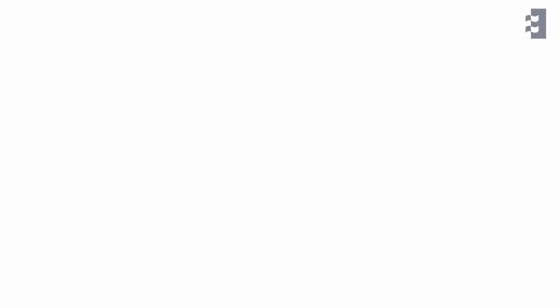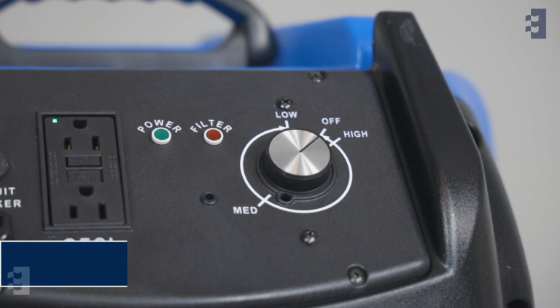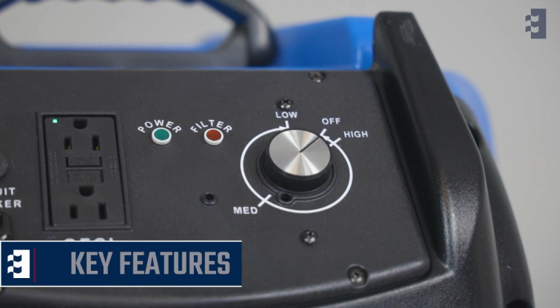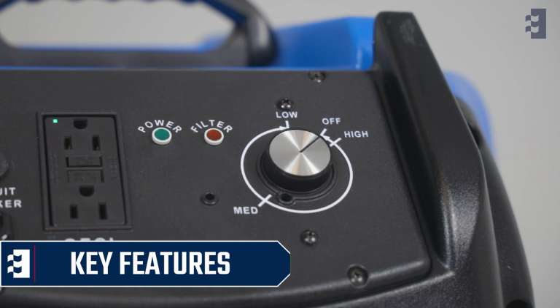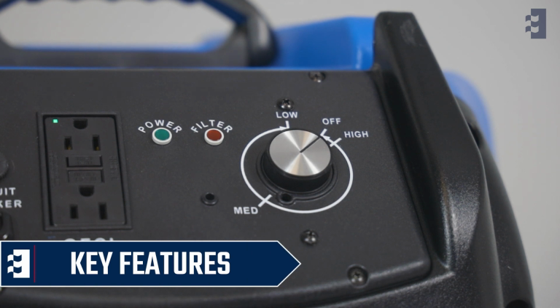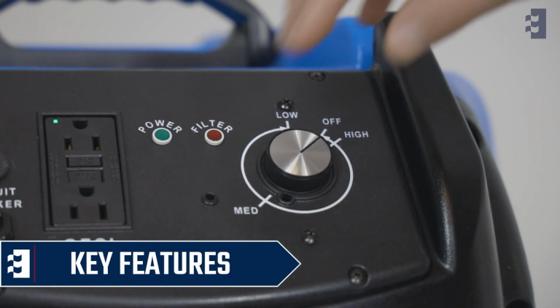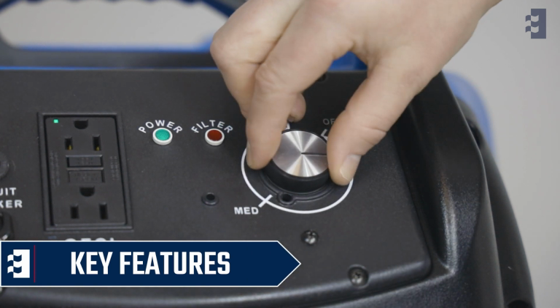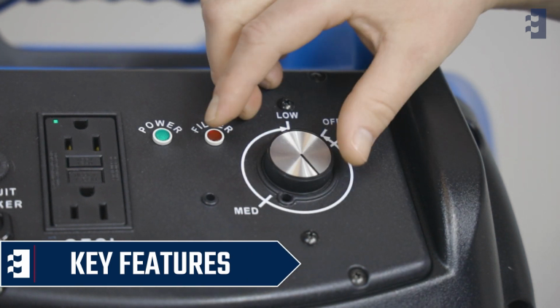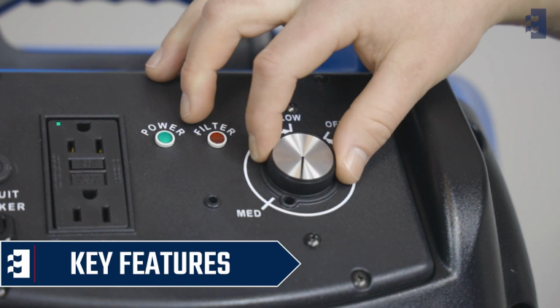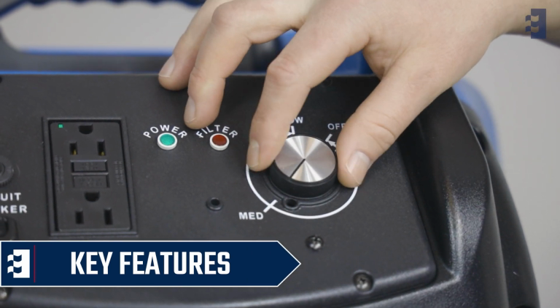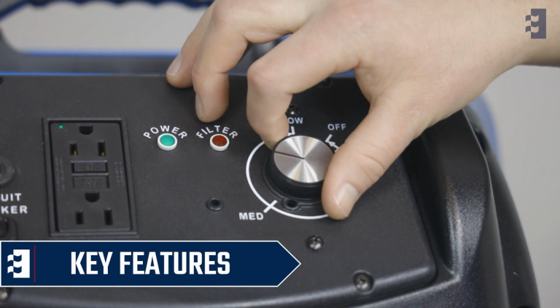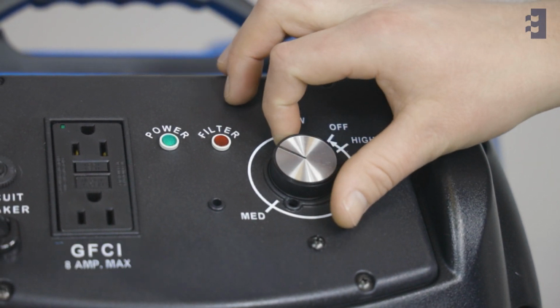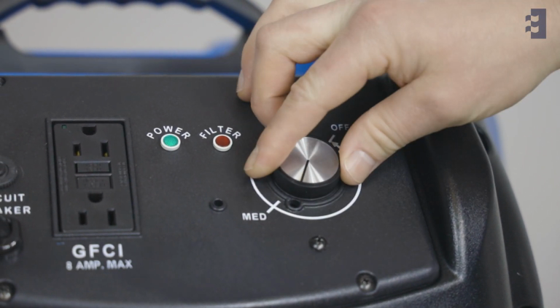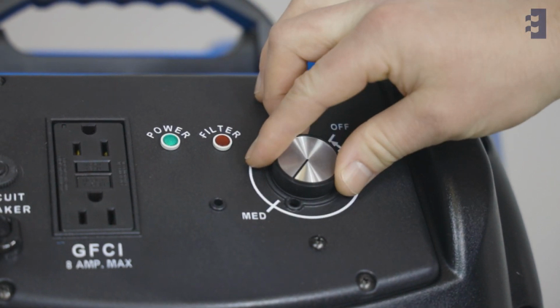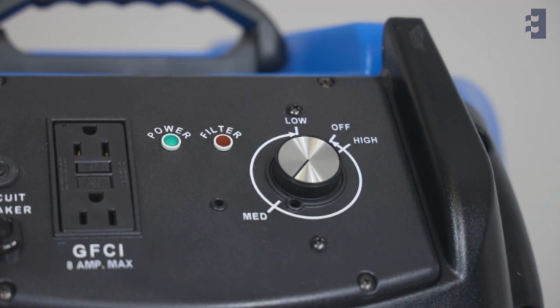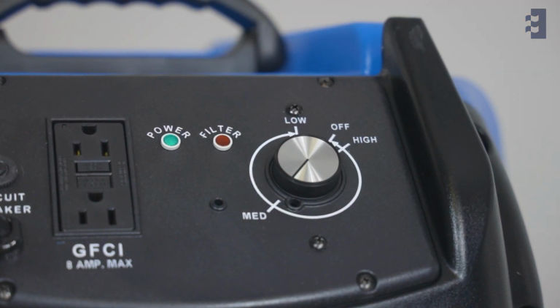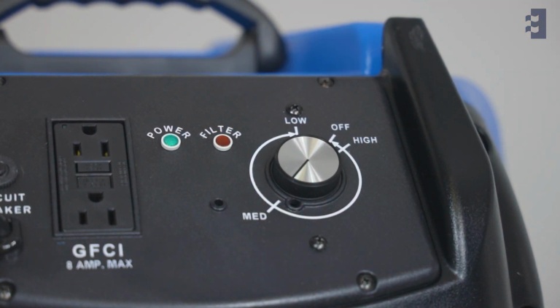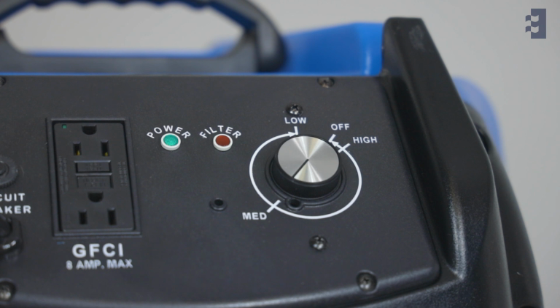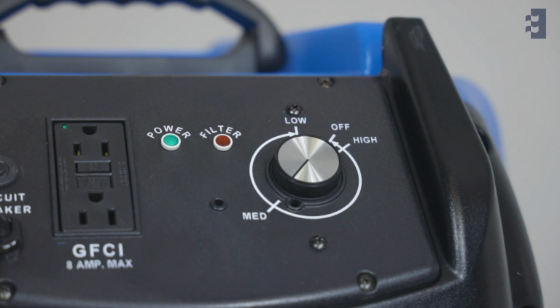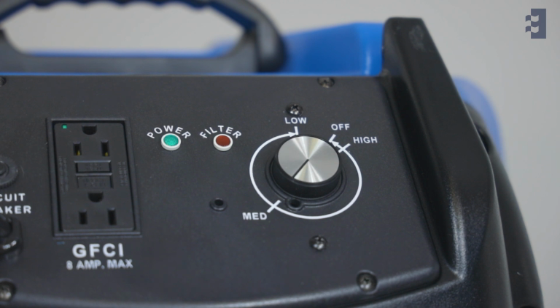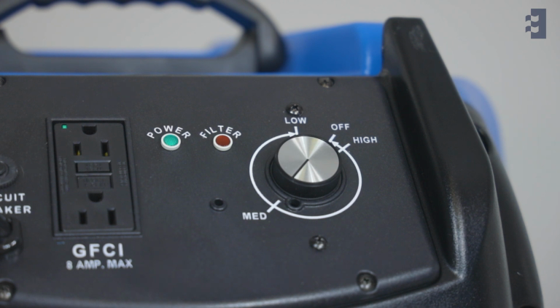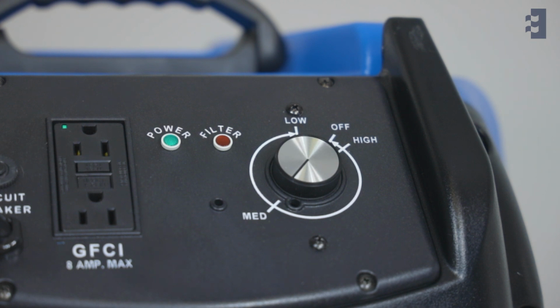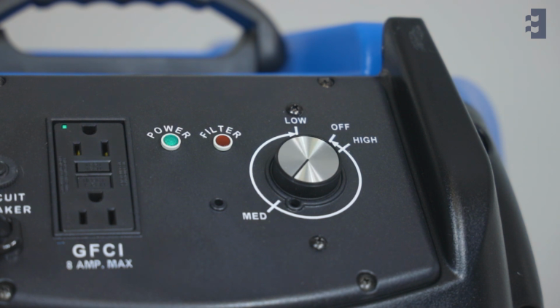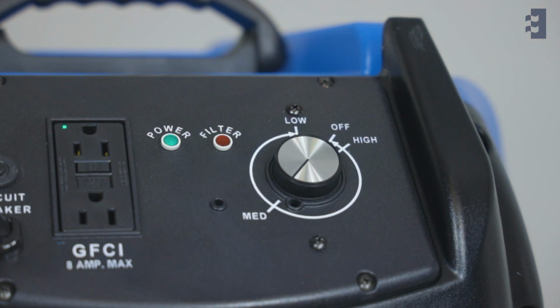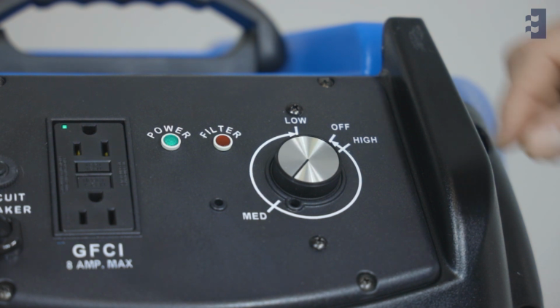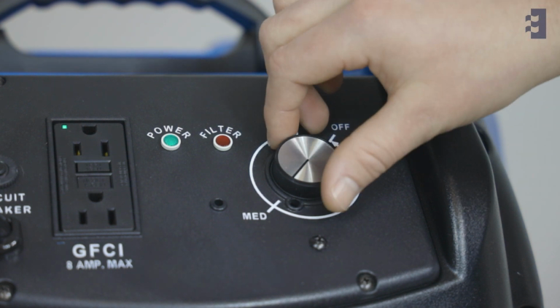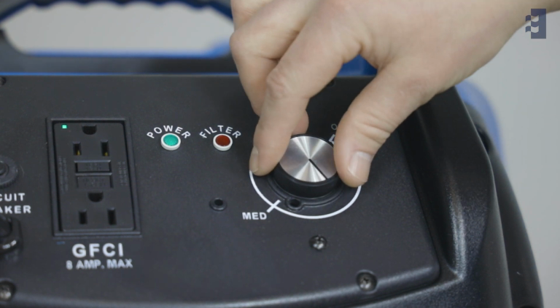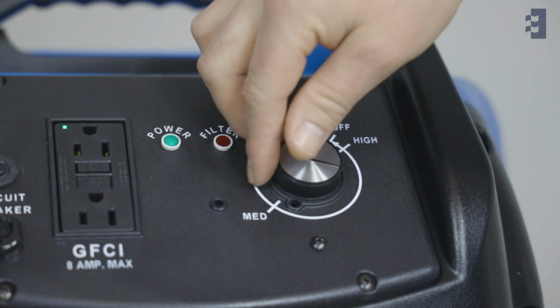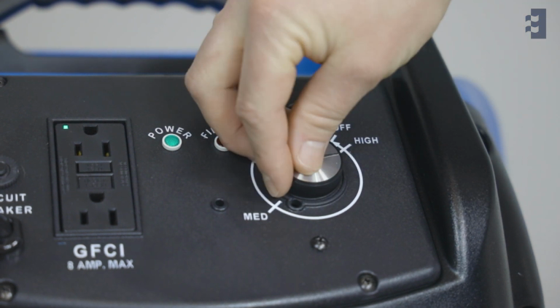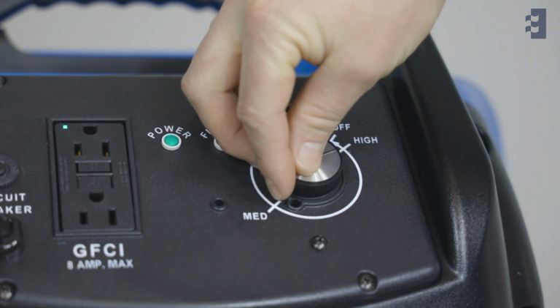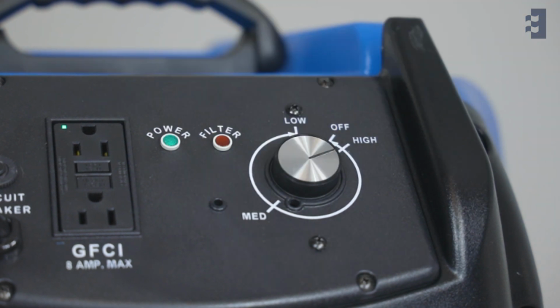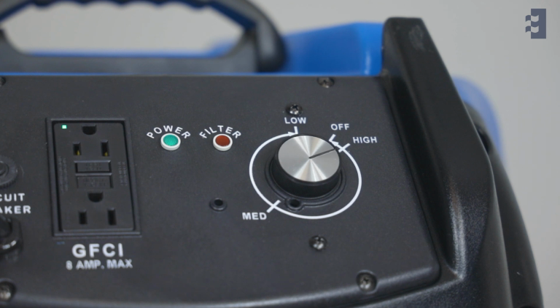To turn on the Pred 750, simply turn the variable speed control dial from the off position to the desired speed setting, from 200 to 750 CFM.